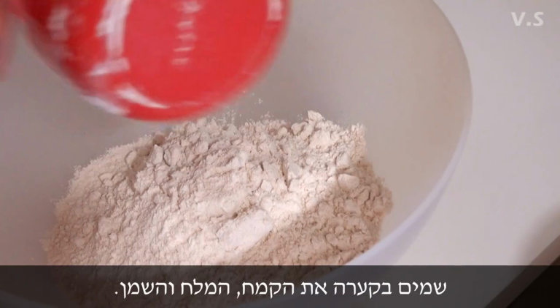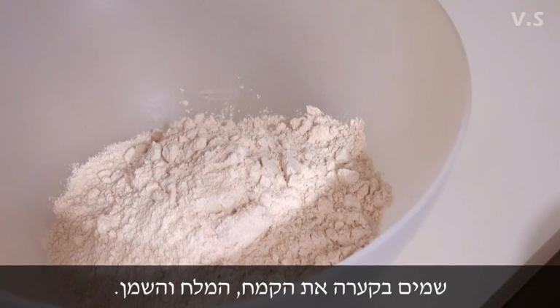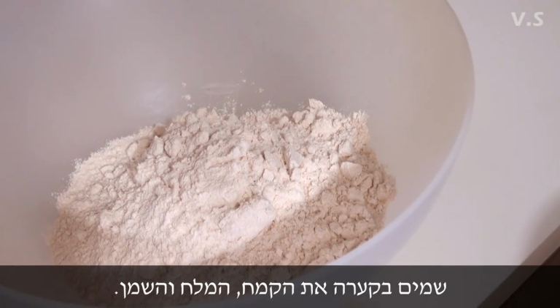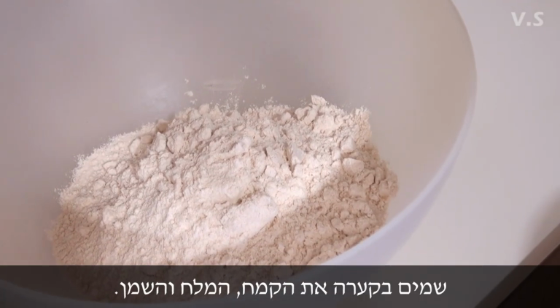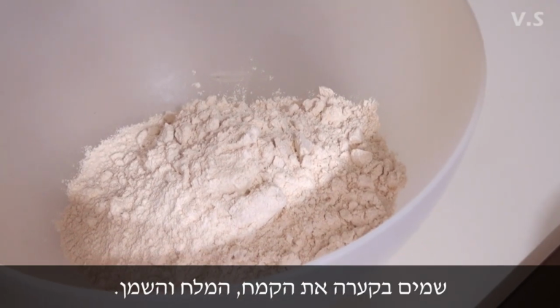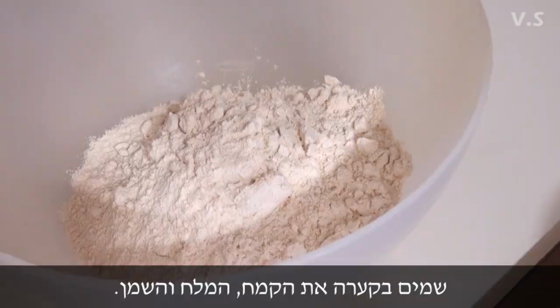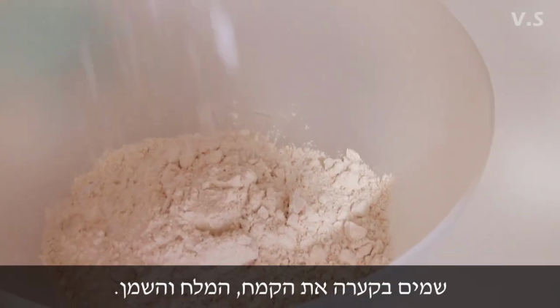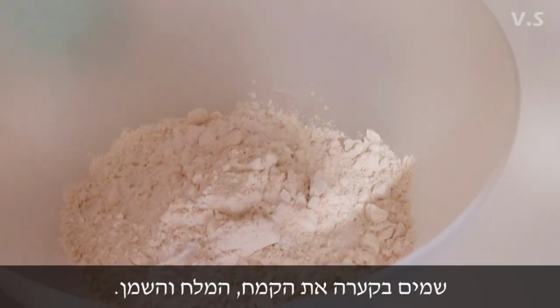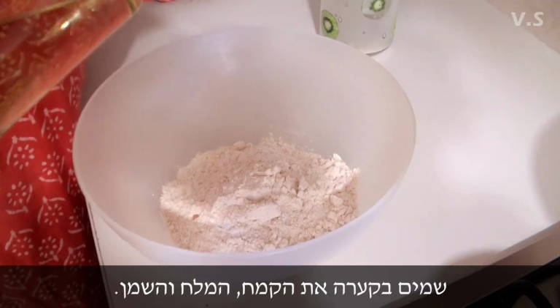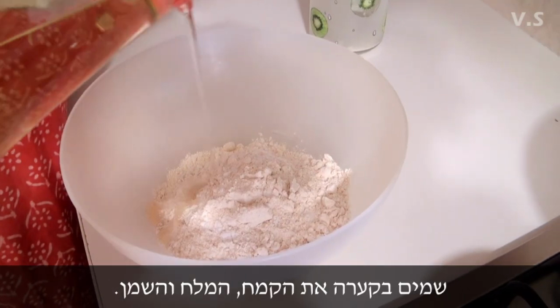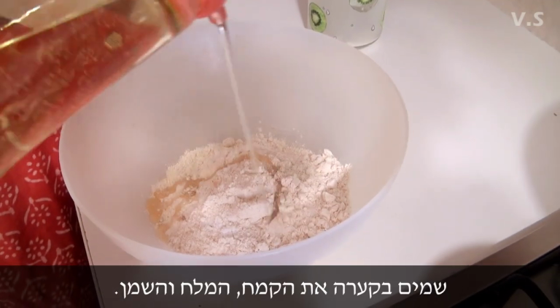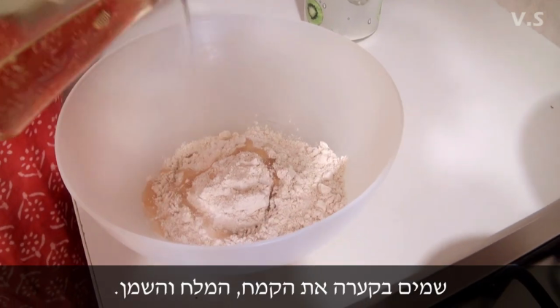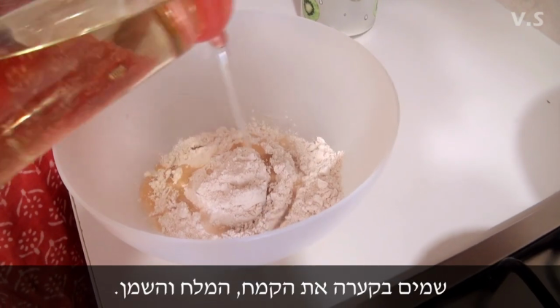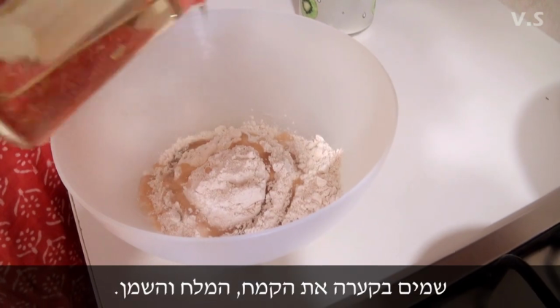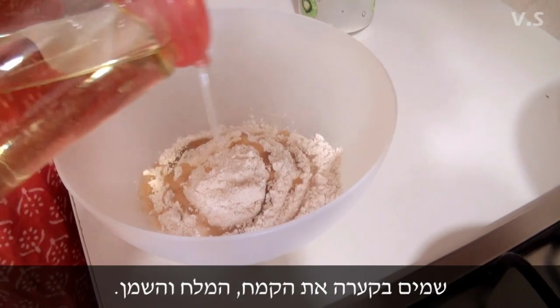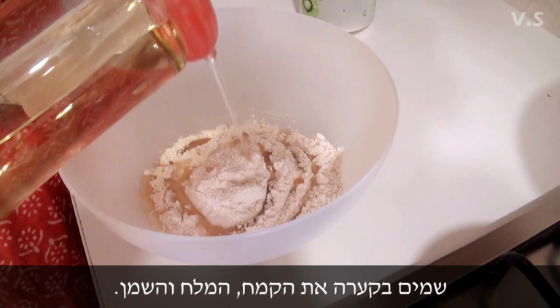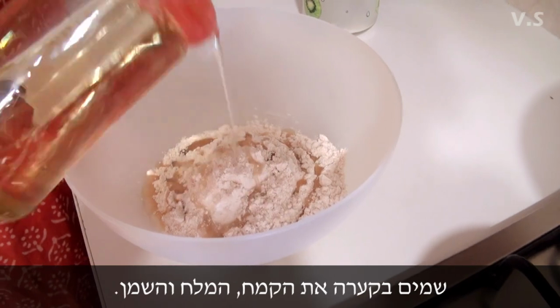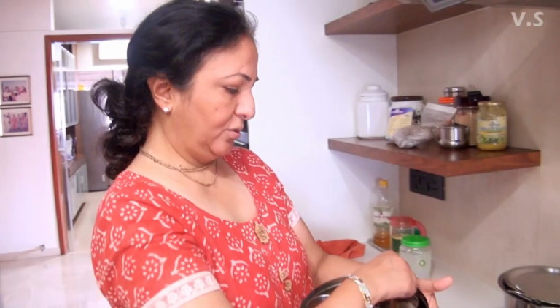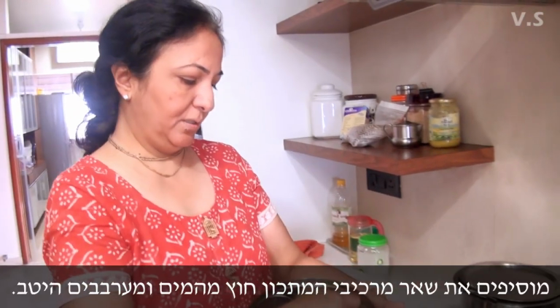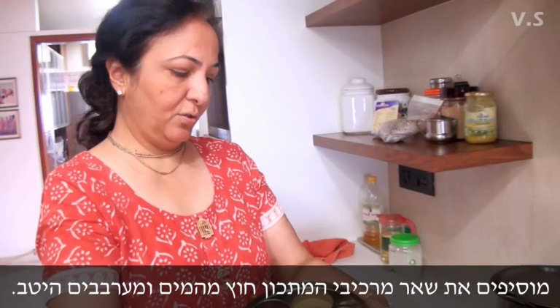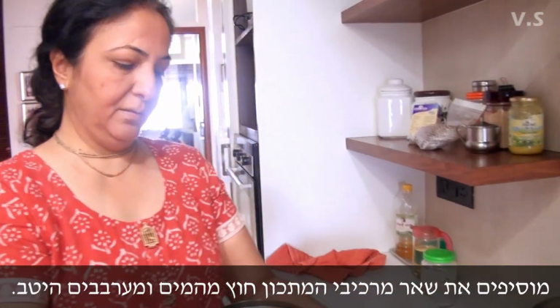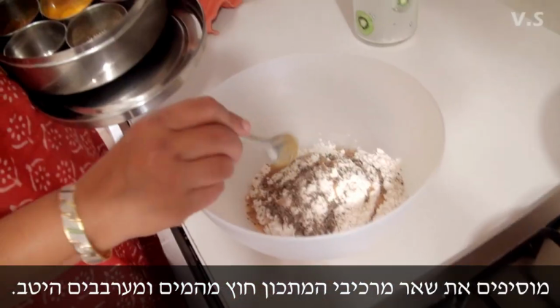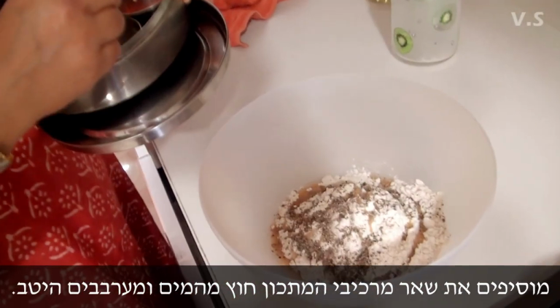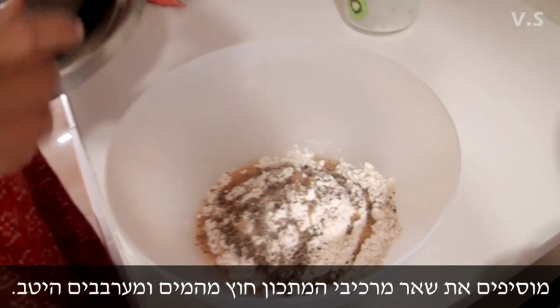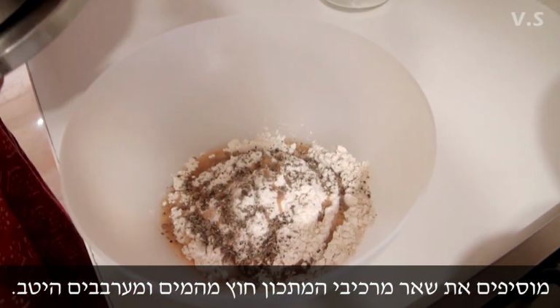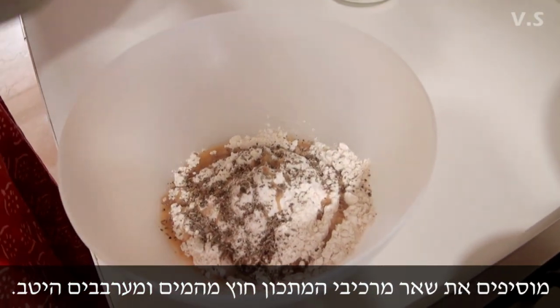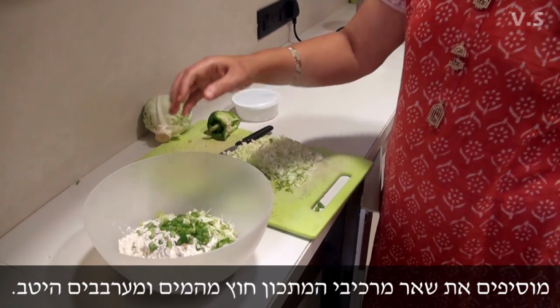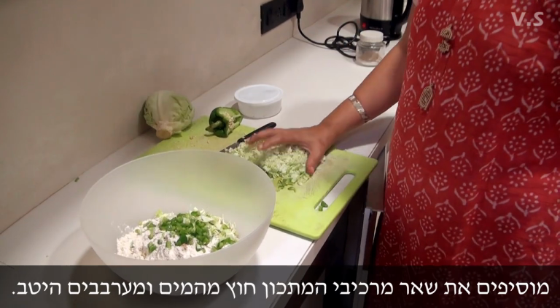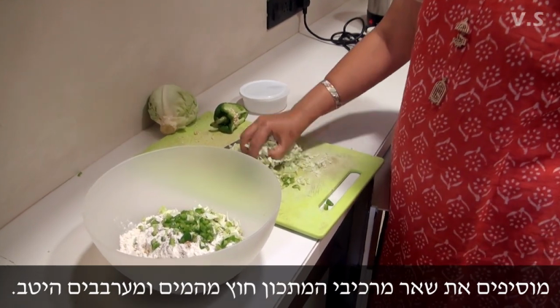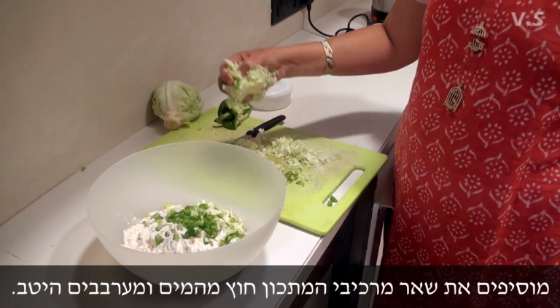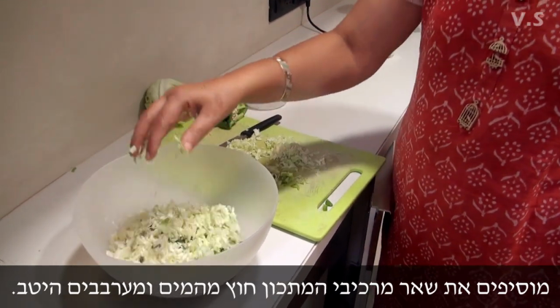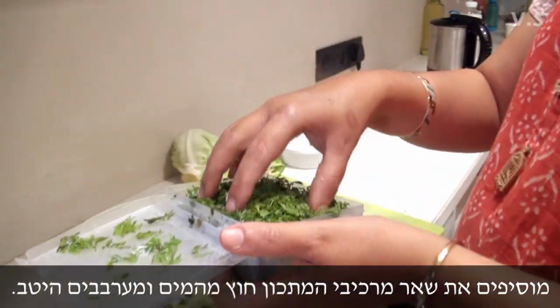Two cups of salt, two cups of flour, quarter cup of flour. You put a little cumin and dhania.